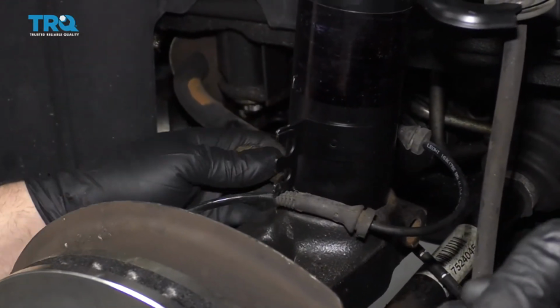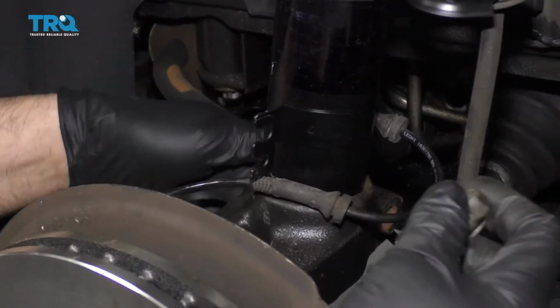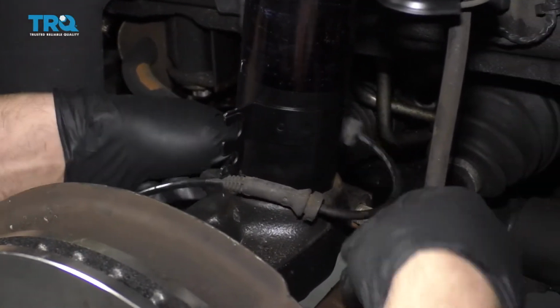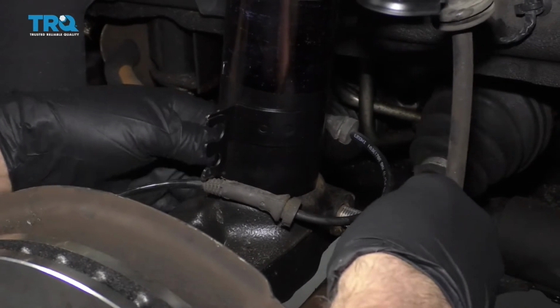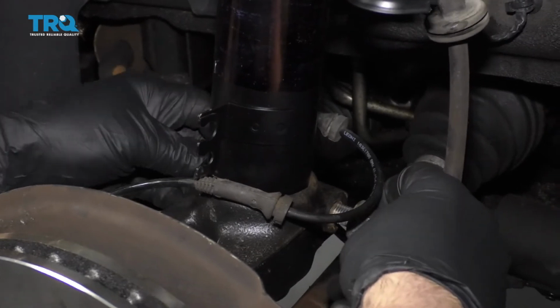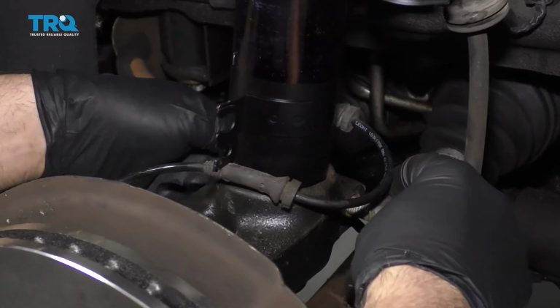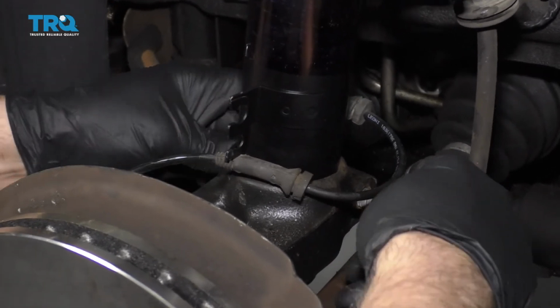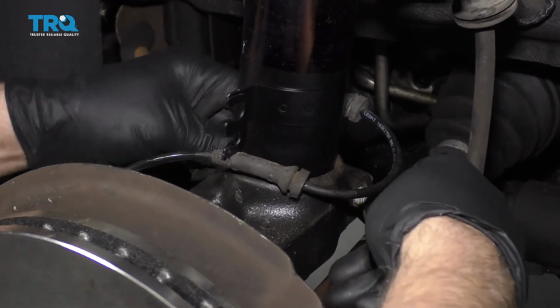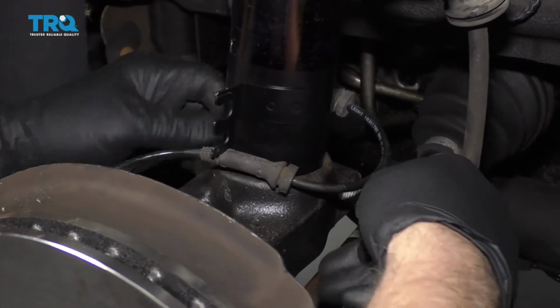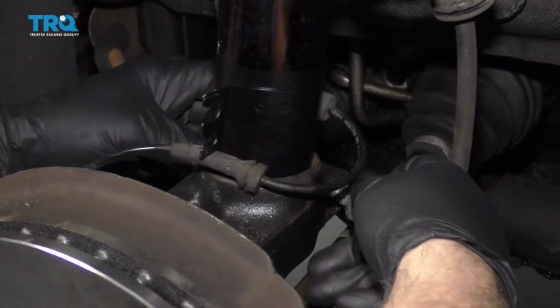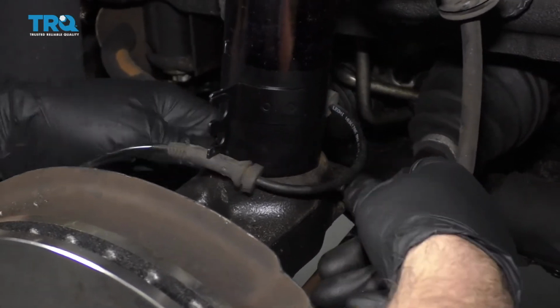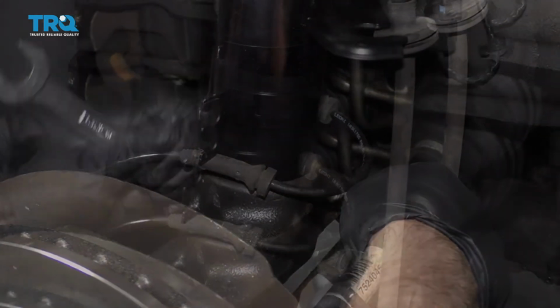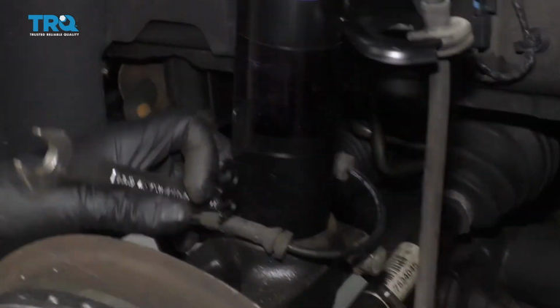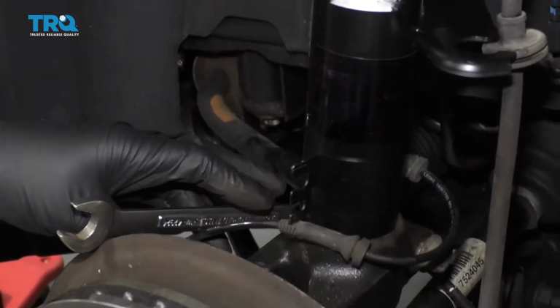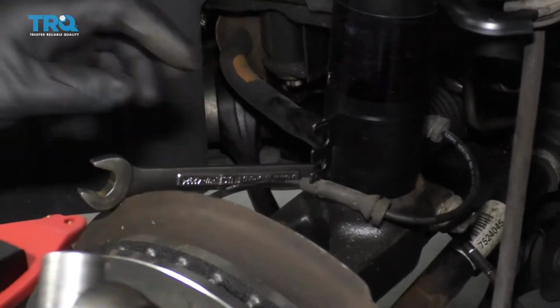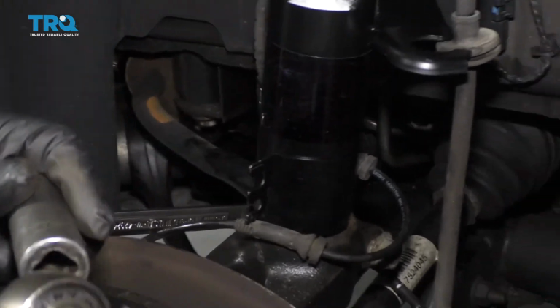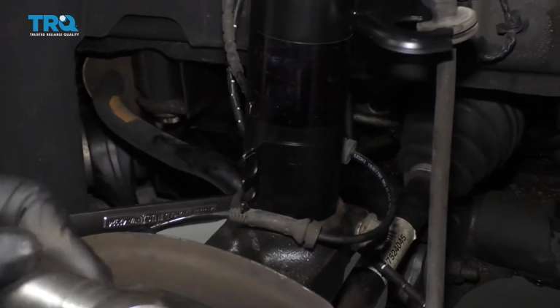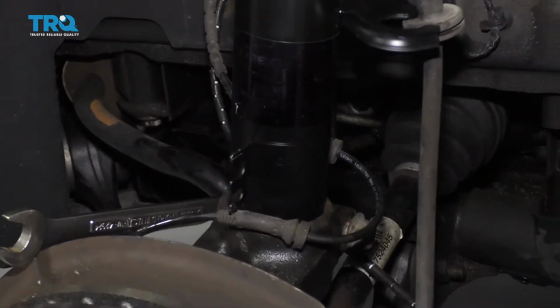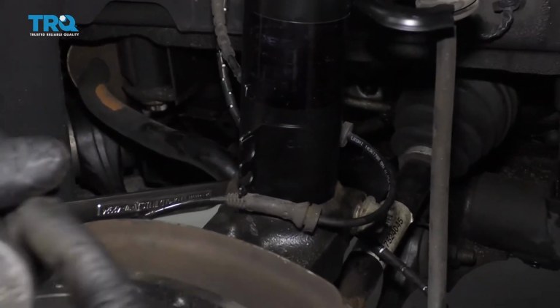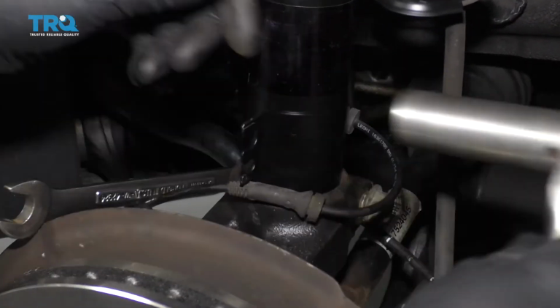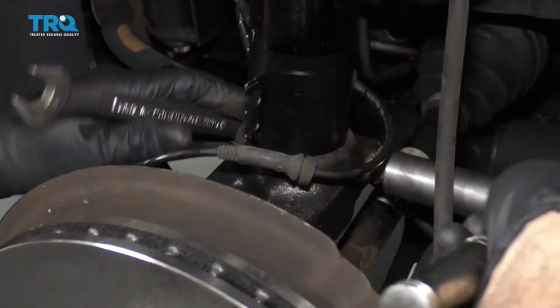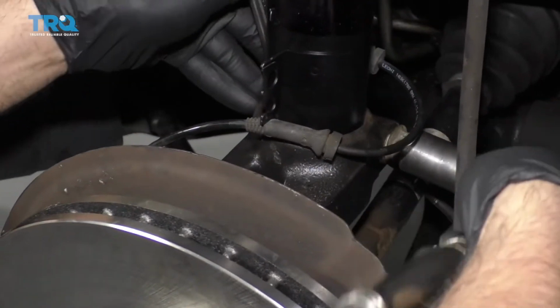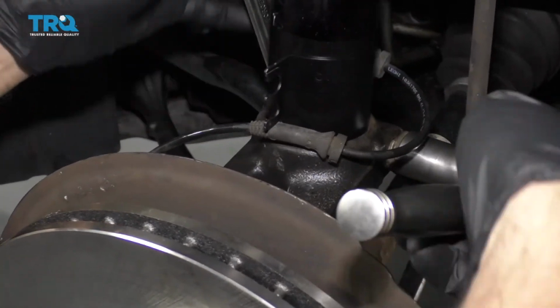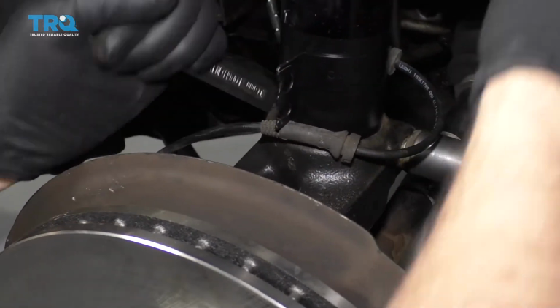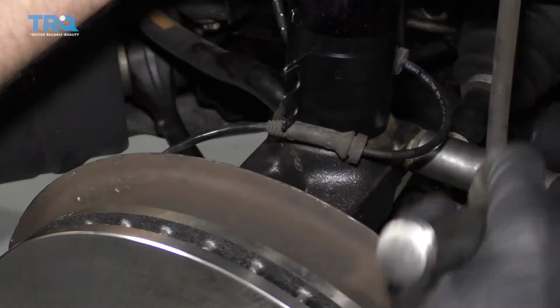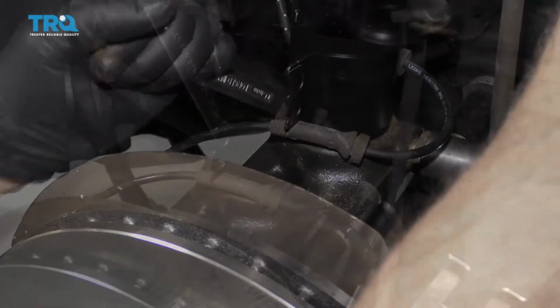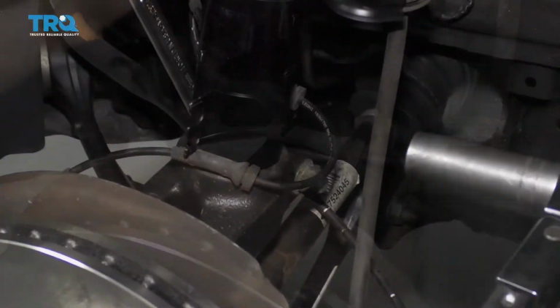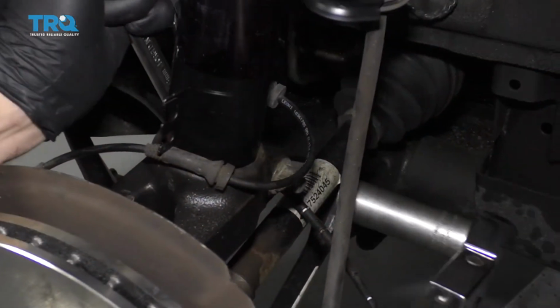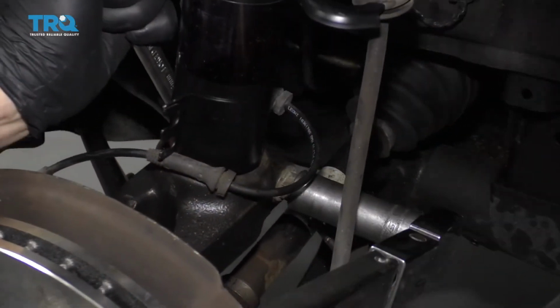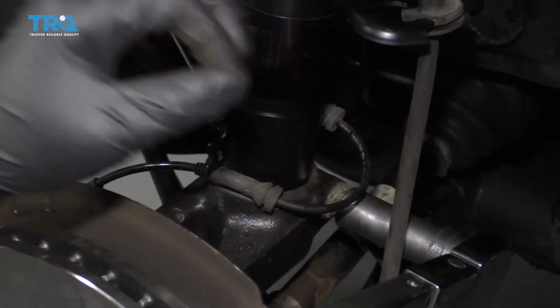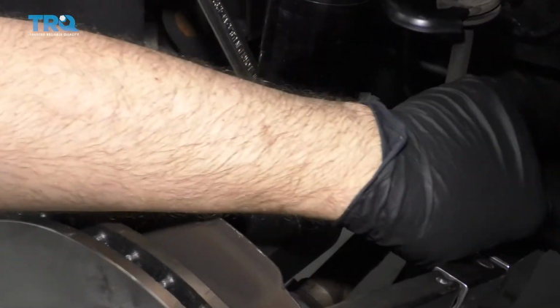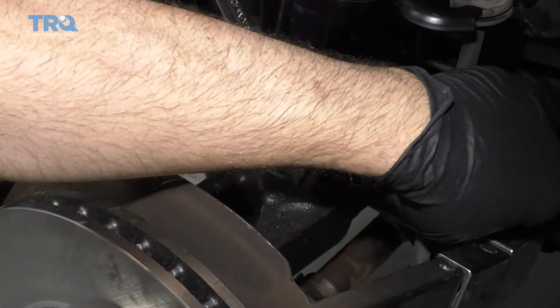Now I'll take that bolt, slide that through, put the nut on, hold the bolt with my wrench, tighten this nut up, and I'm going to torque this nut to 74 foot-pounds.